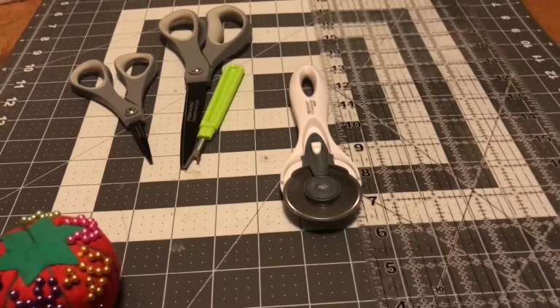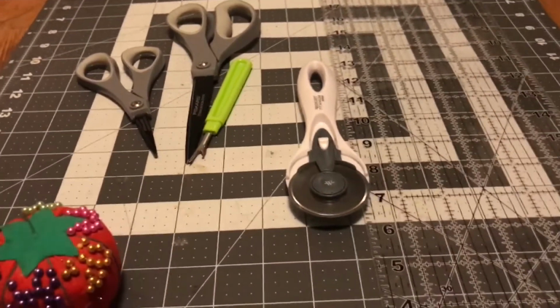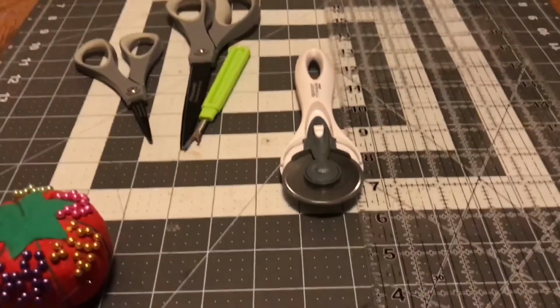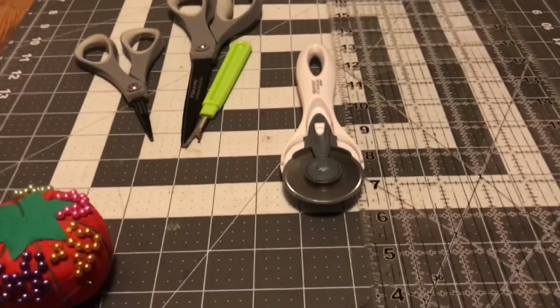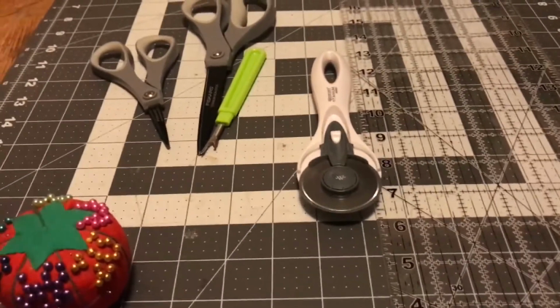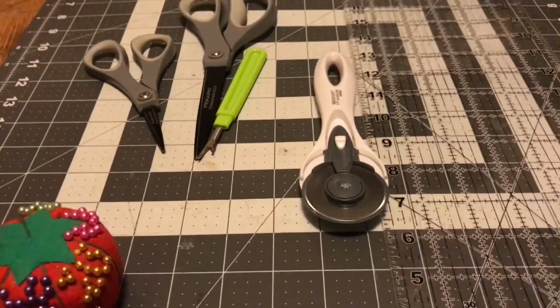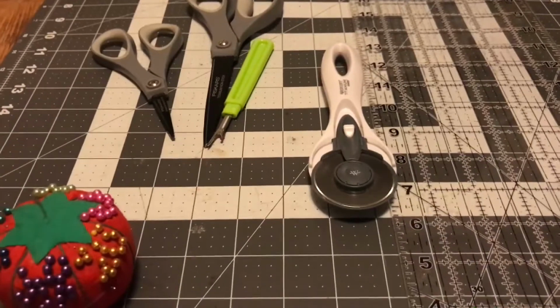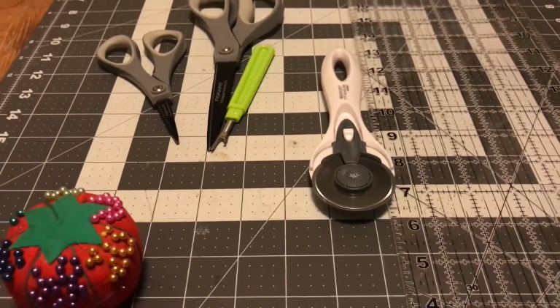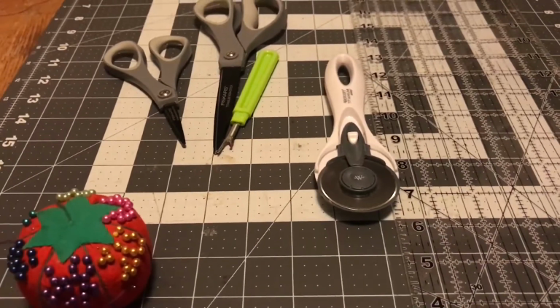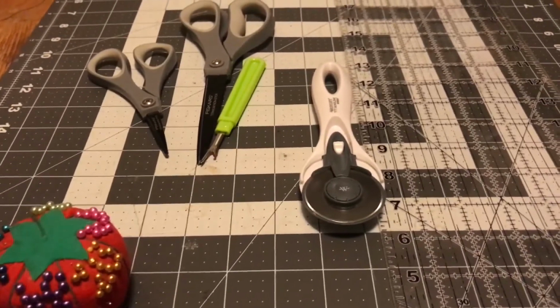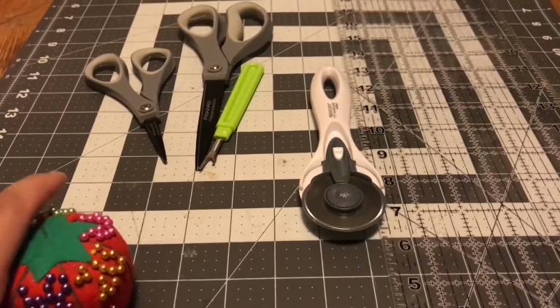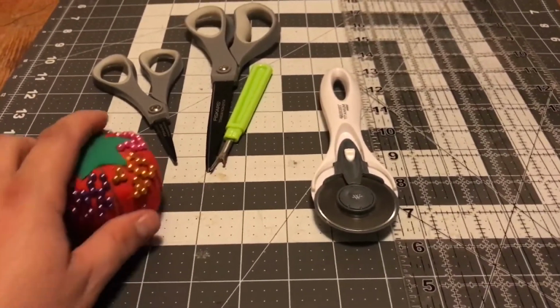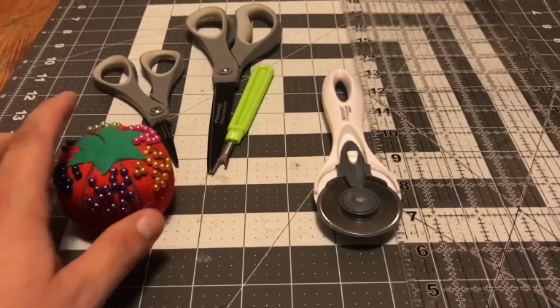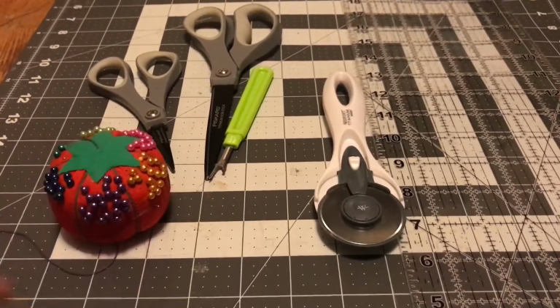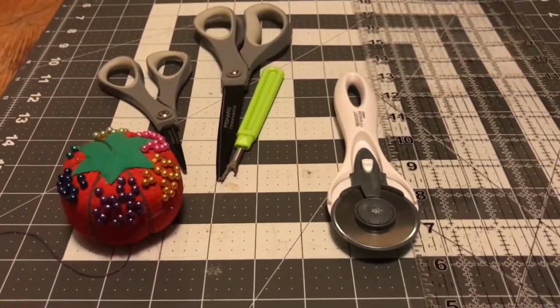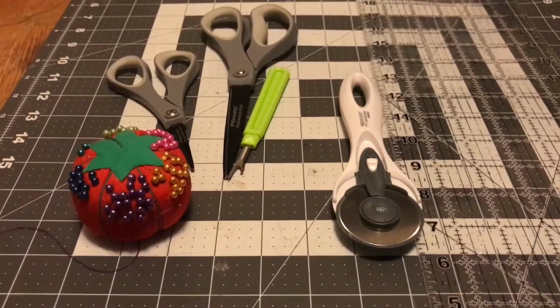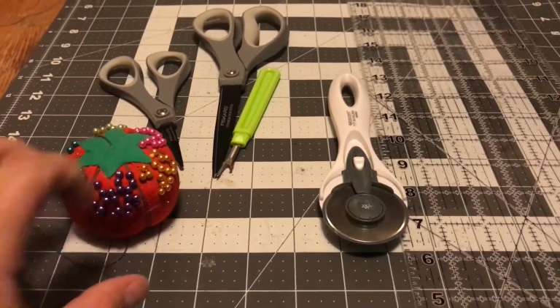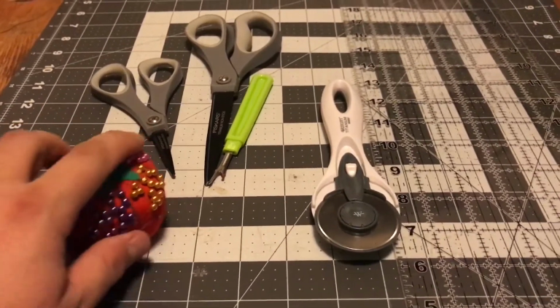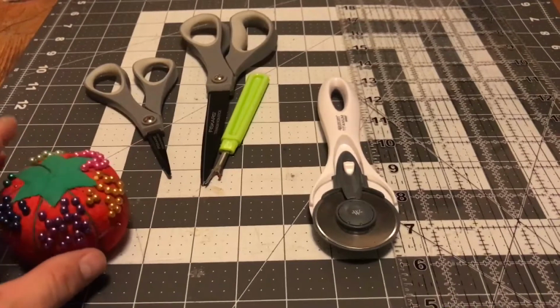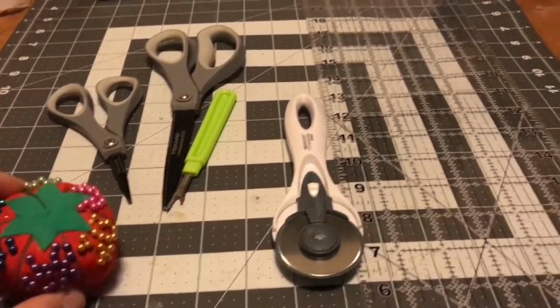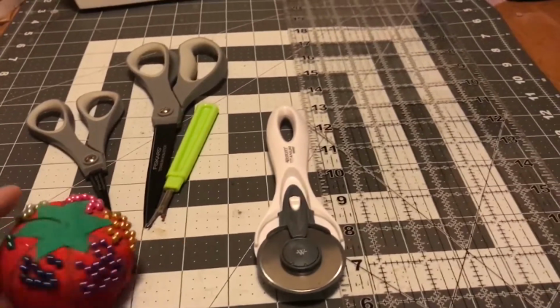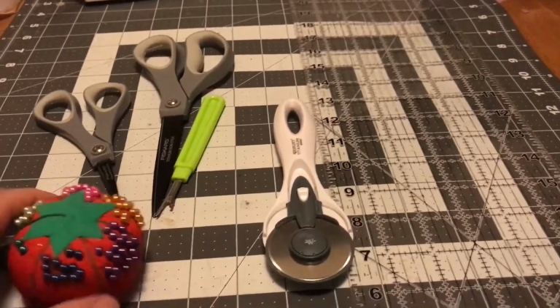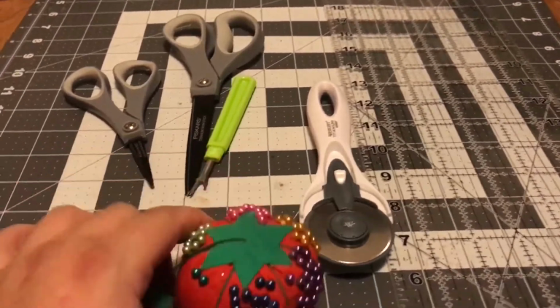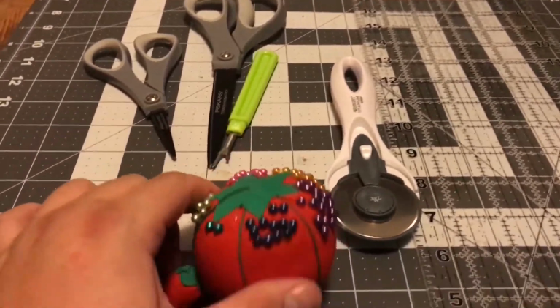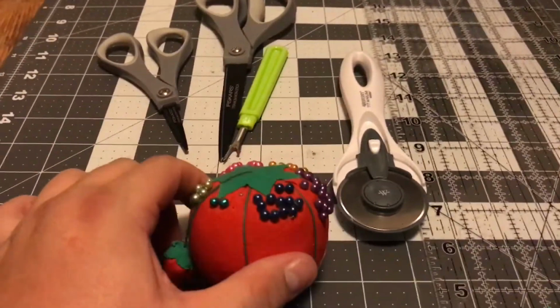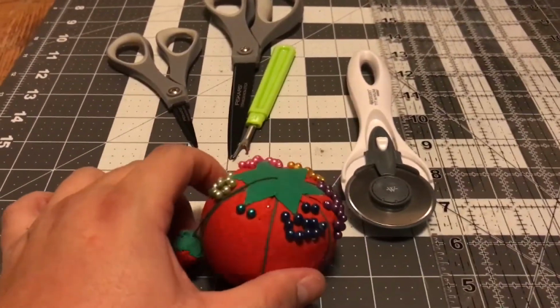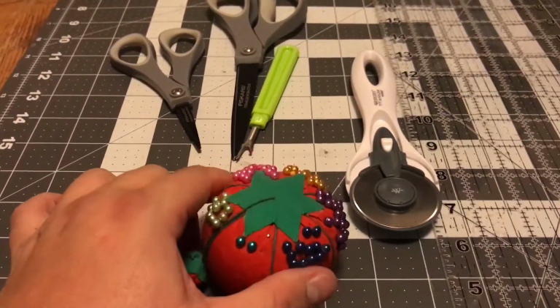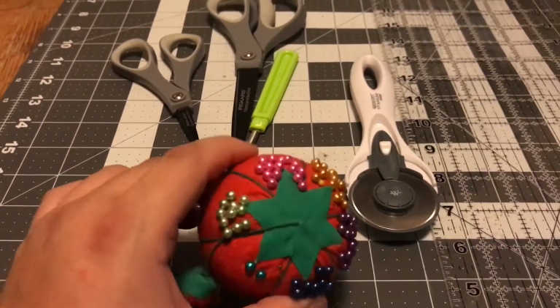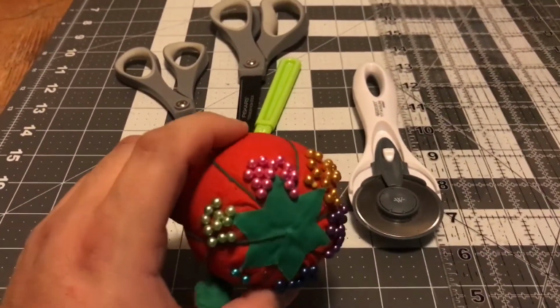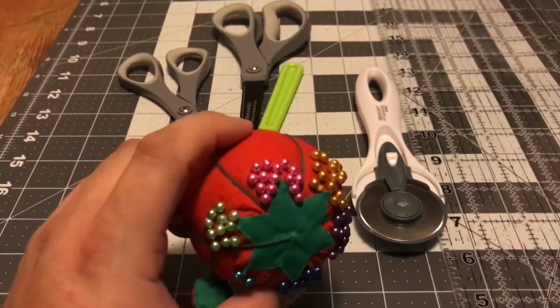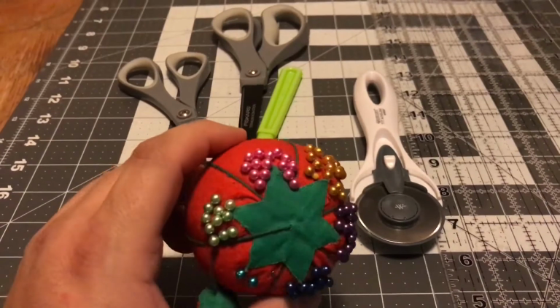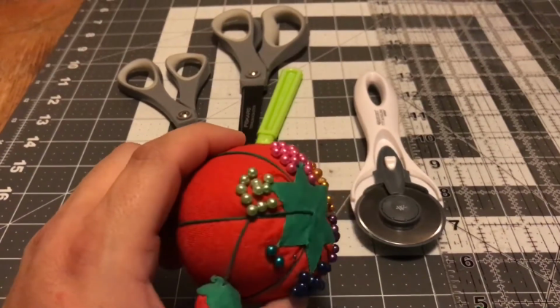All these can be purchased fairly cheap at Walmart or Joann's. I would wait until they have the 50 or 60% off coupons and you can get them one at a time, or Christmas is coming up — that might be a good thing to ask for. Something else — it's nice to have some safety pins.